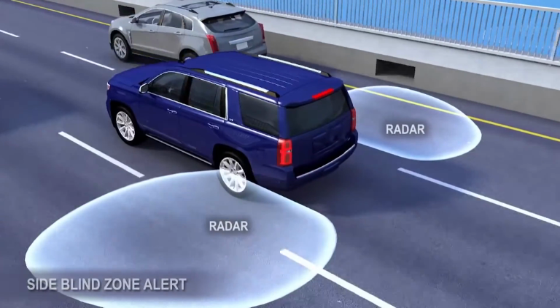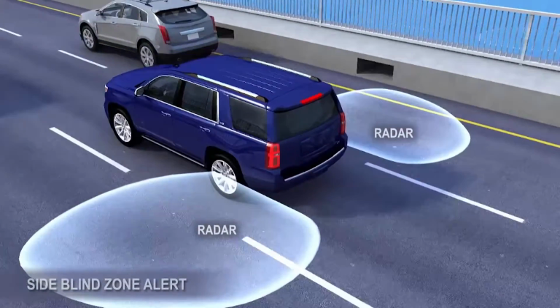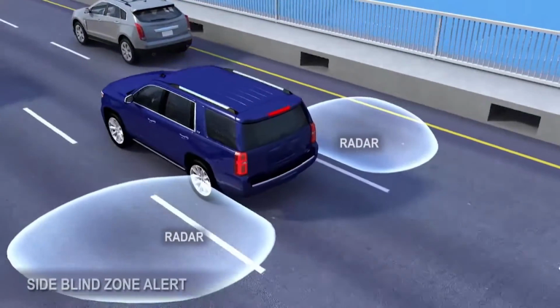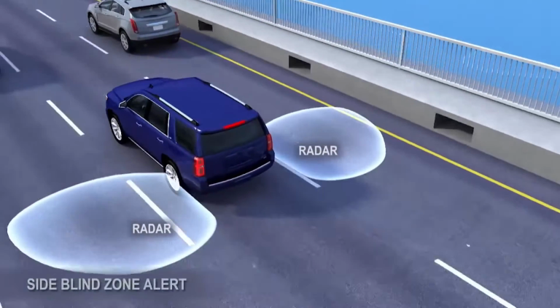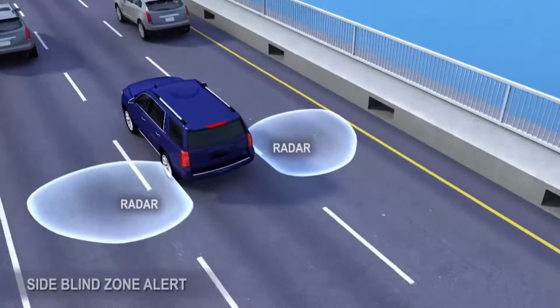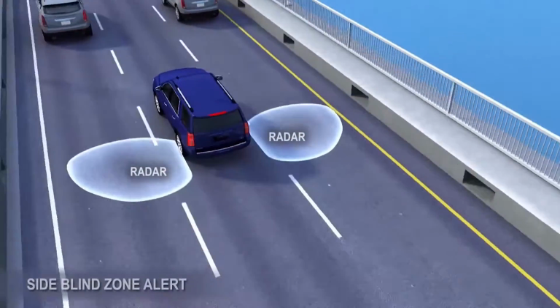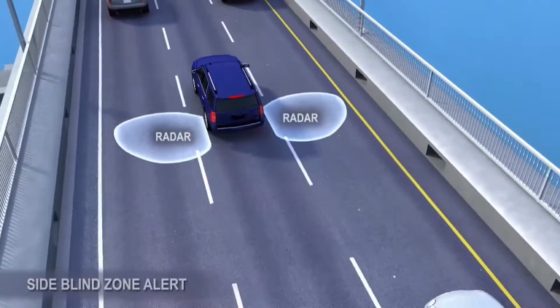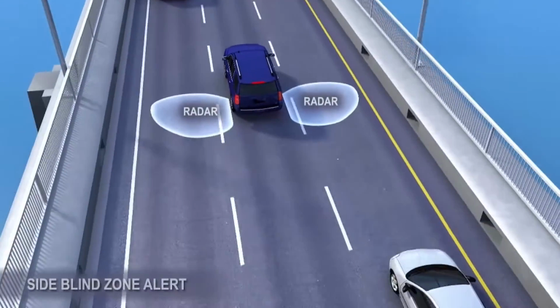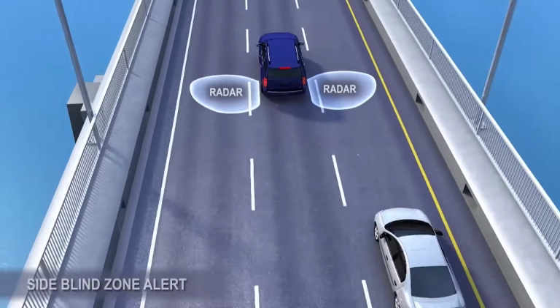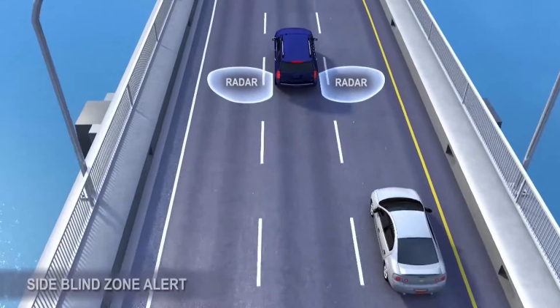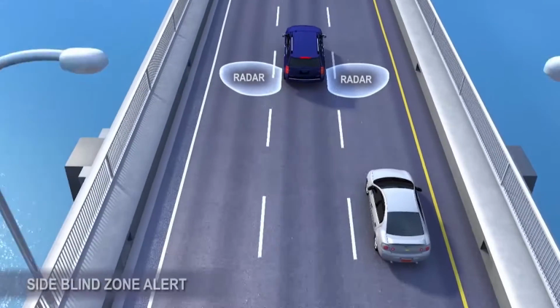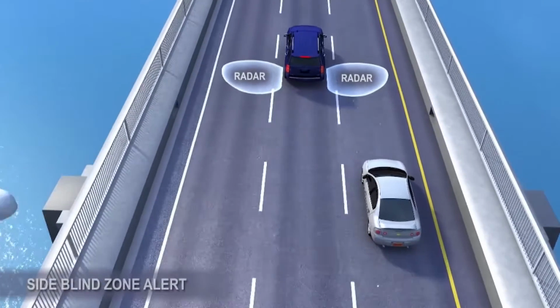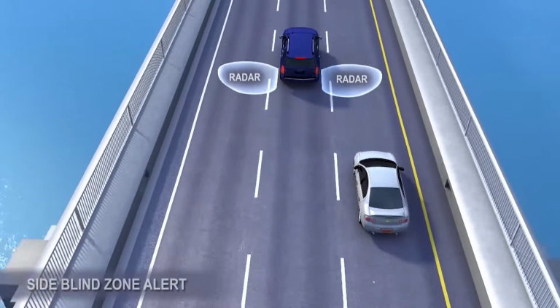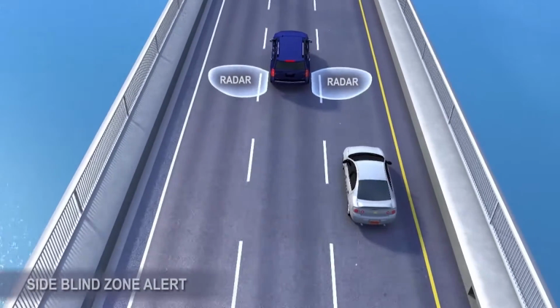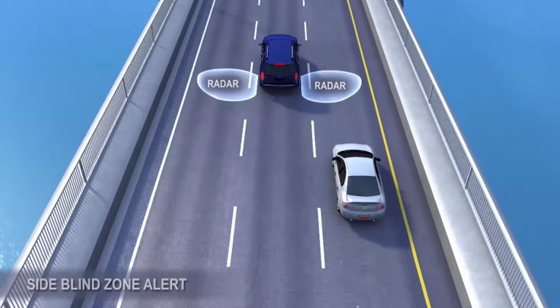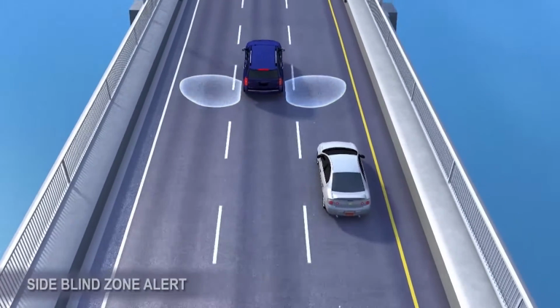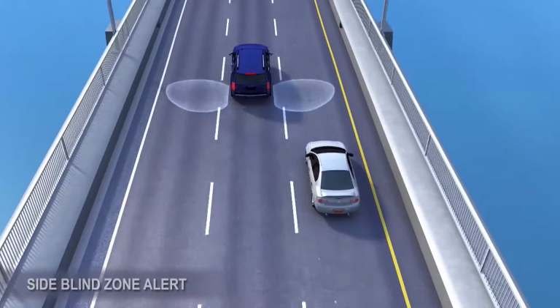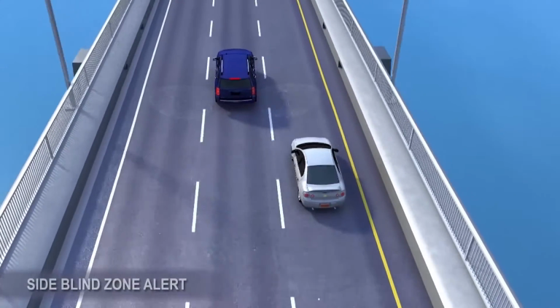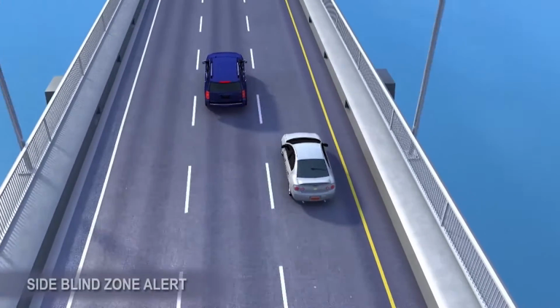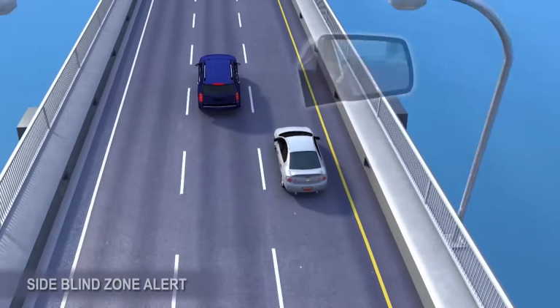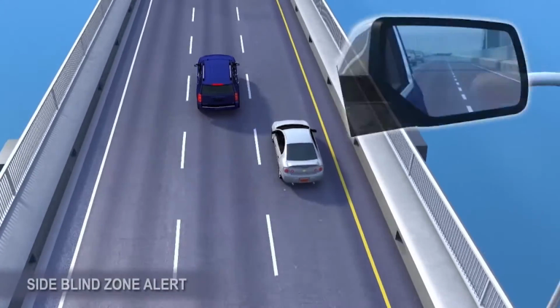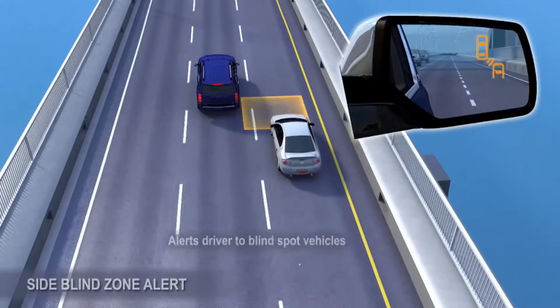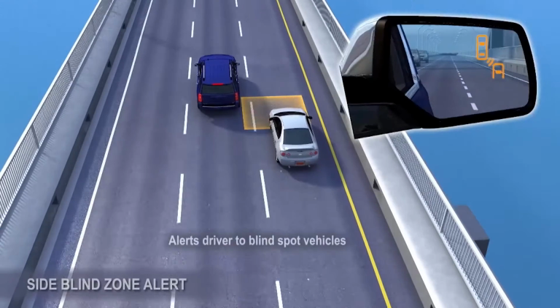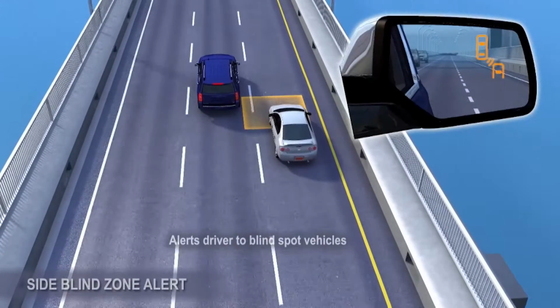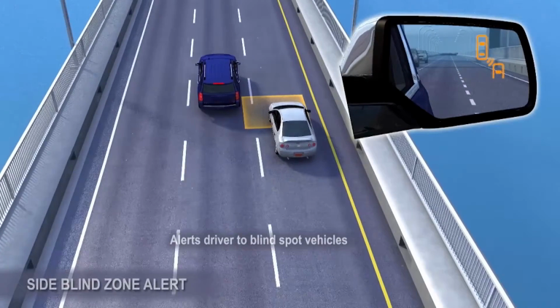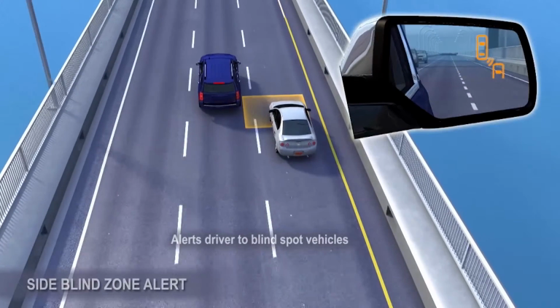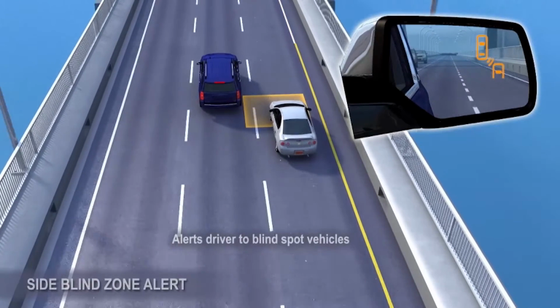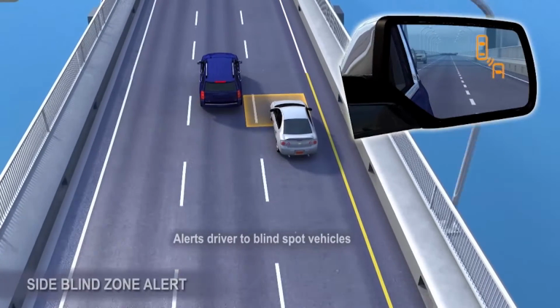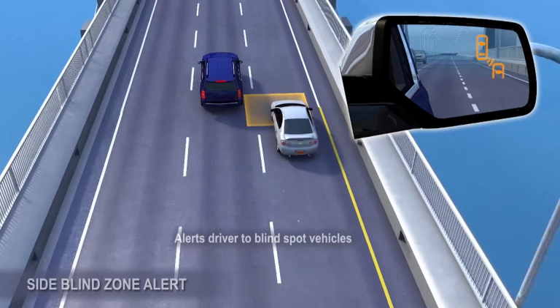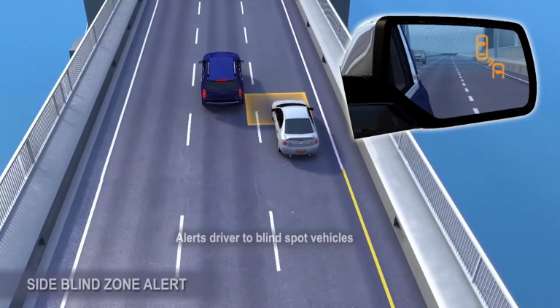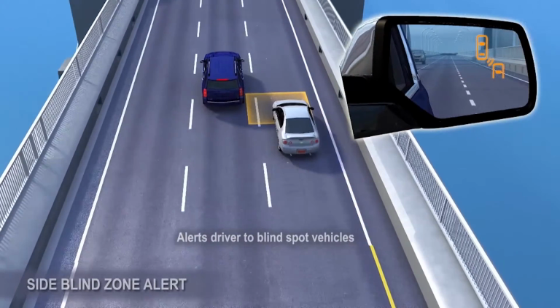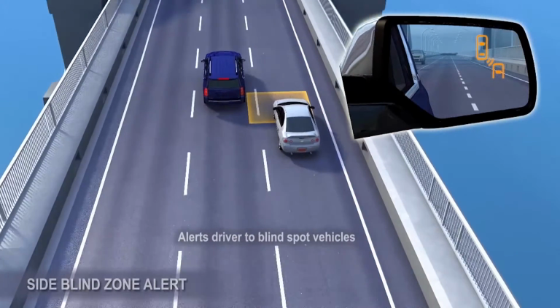When in forward gear, these sensors look for moving vehicles behind the side mirror in the next lane over. When a vehicle is detected in the side blind zone, an amber icon is displayed in the side mirror.